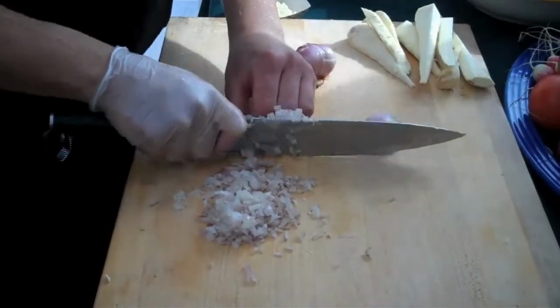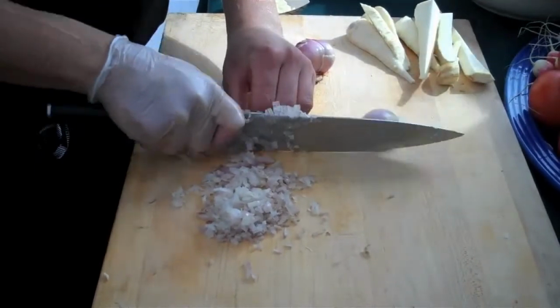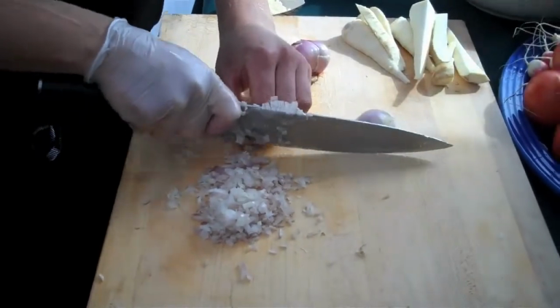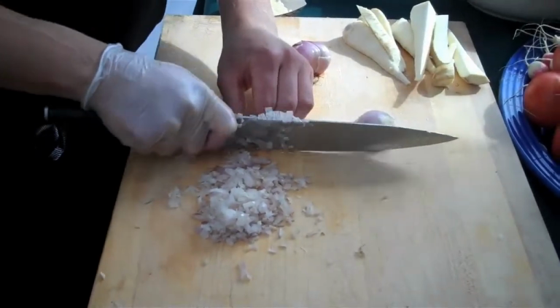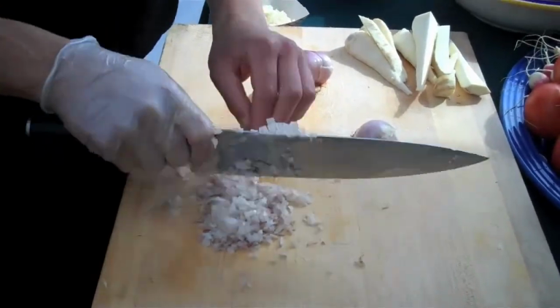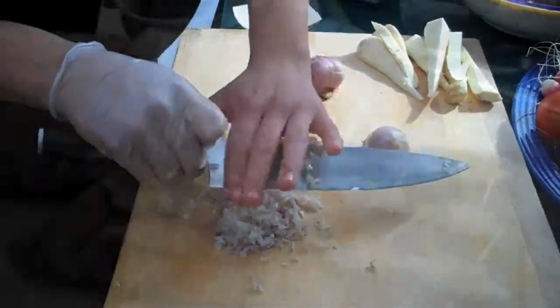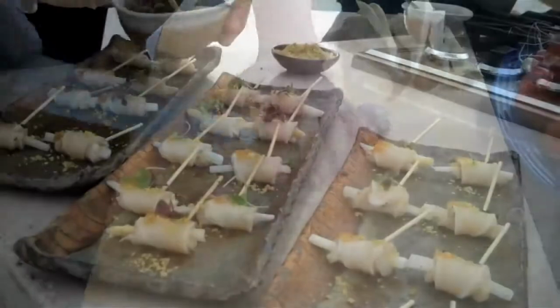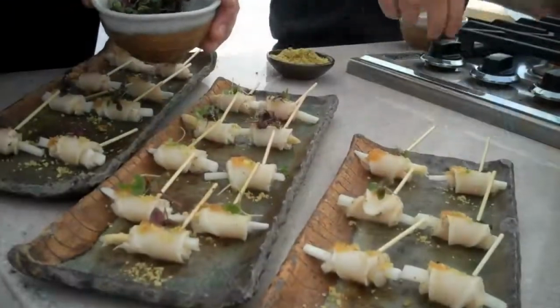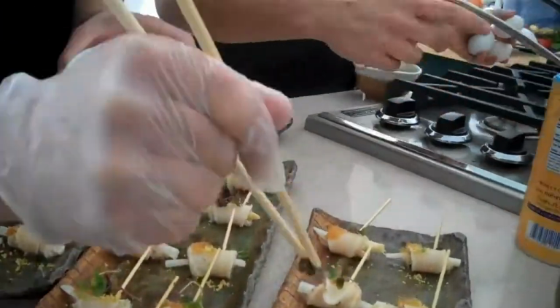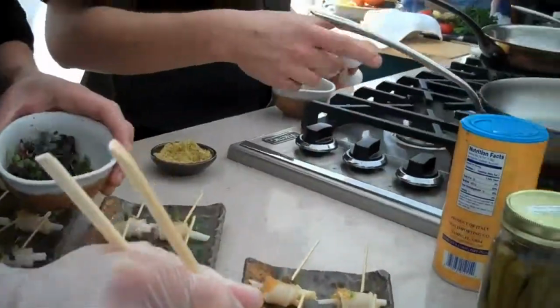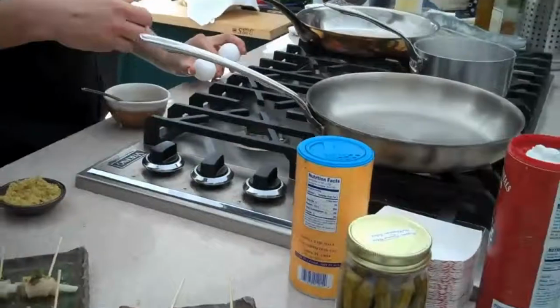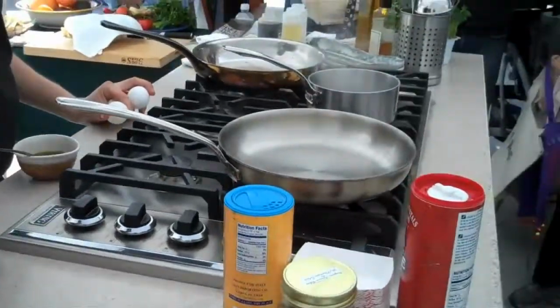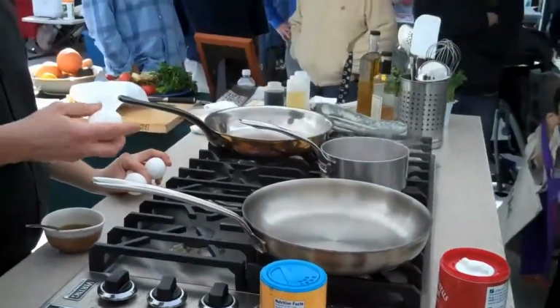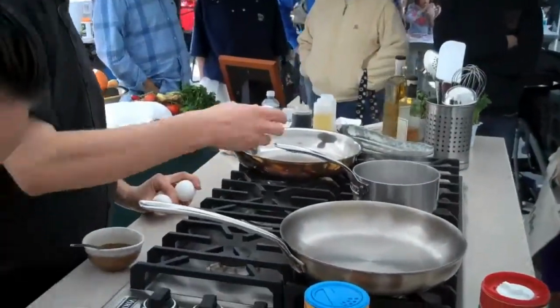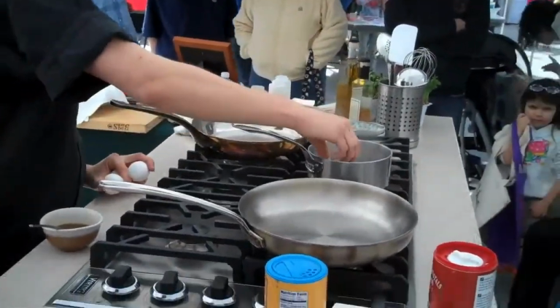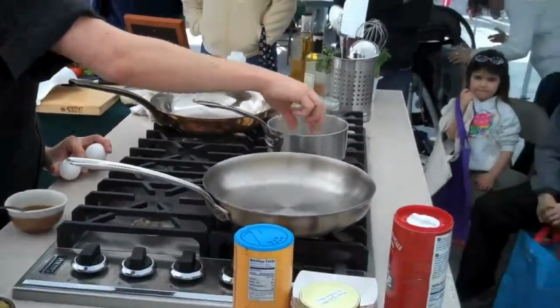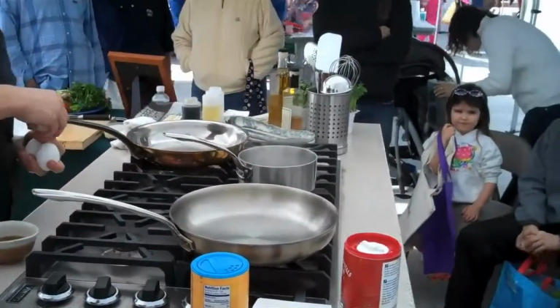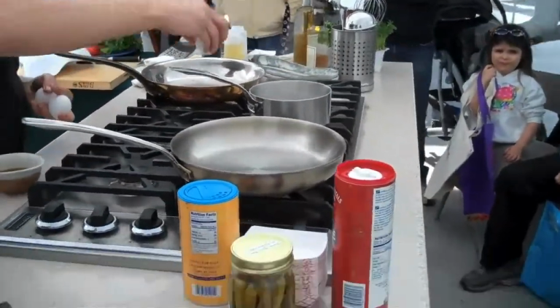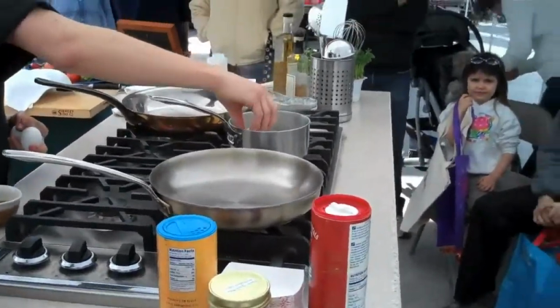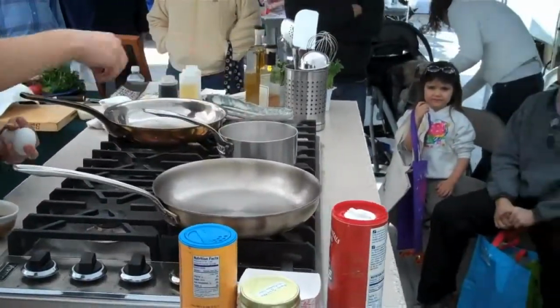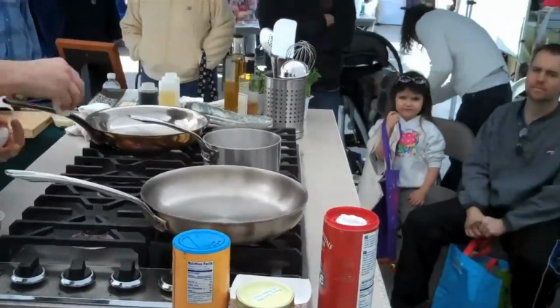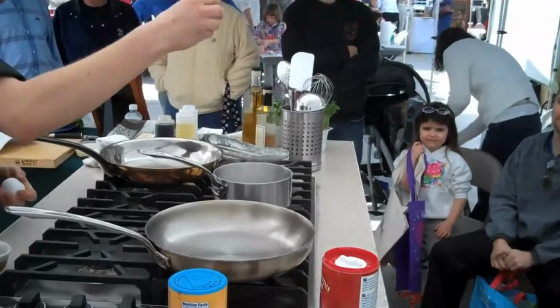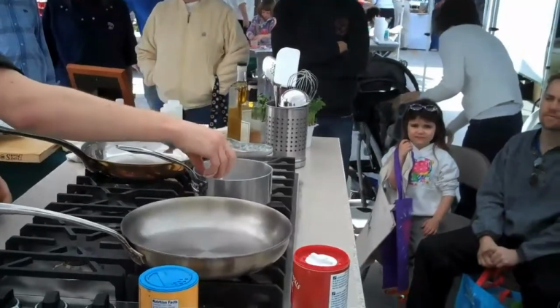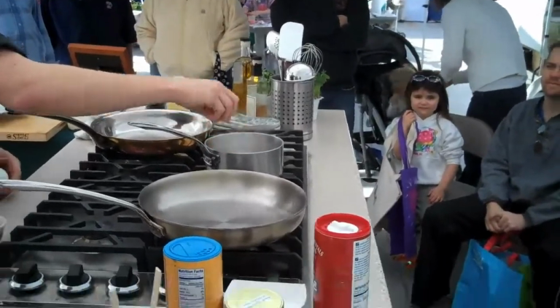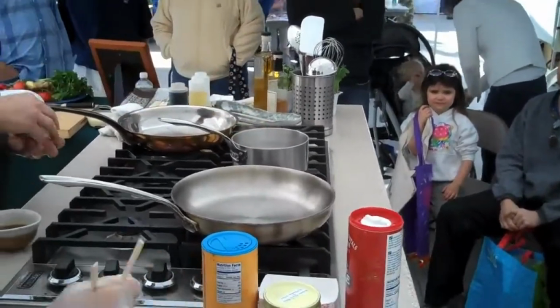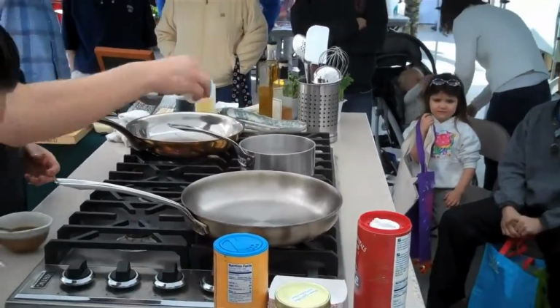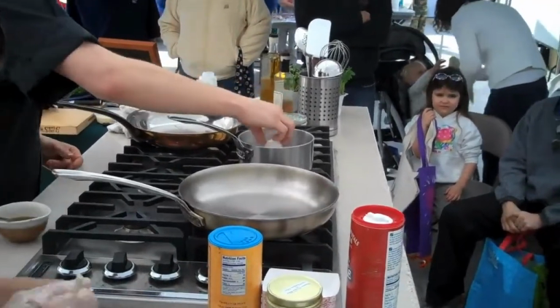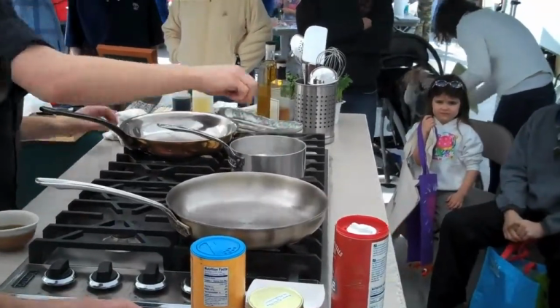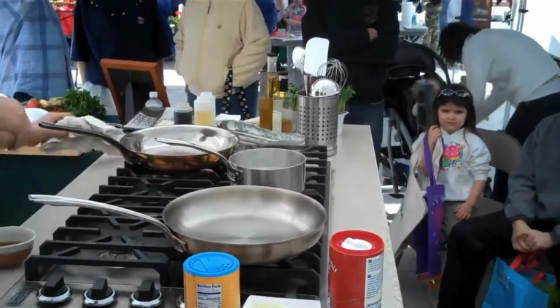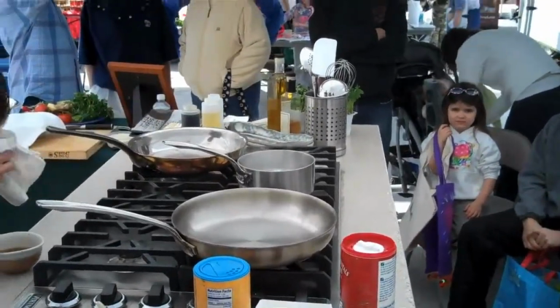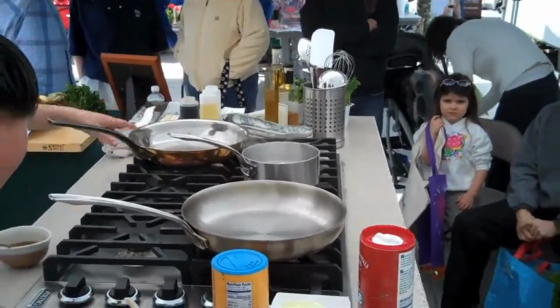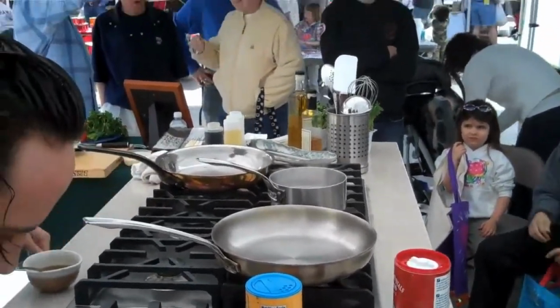So I'm going to make you a Japanese version of a Caesar salad. I'm going to take eggs and boil them — it's a nice breakfast egg — about five minutes.